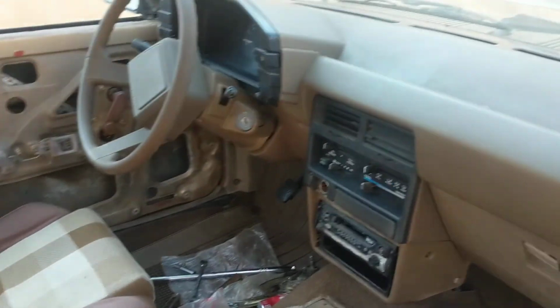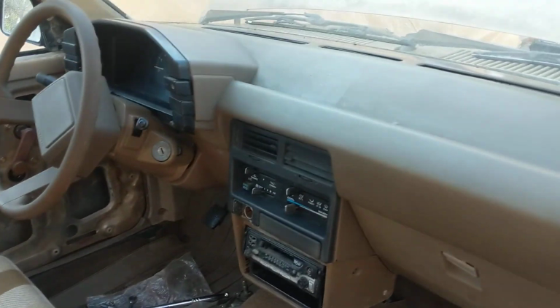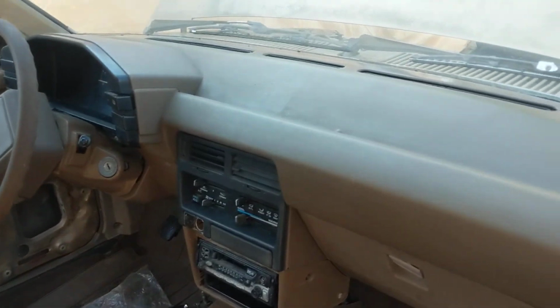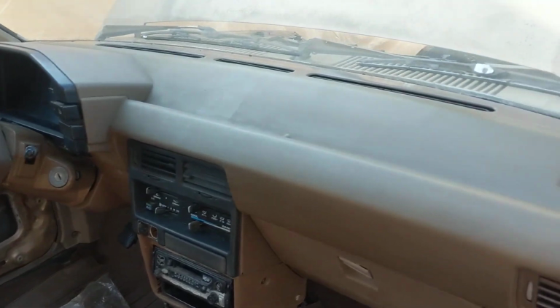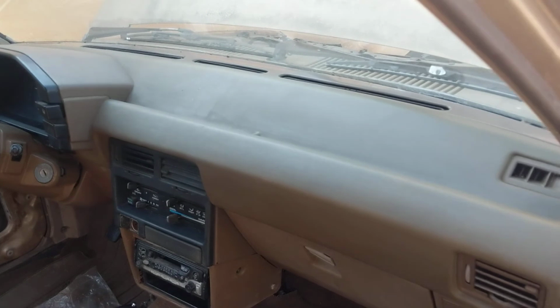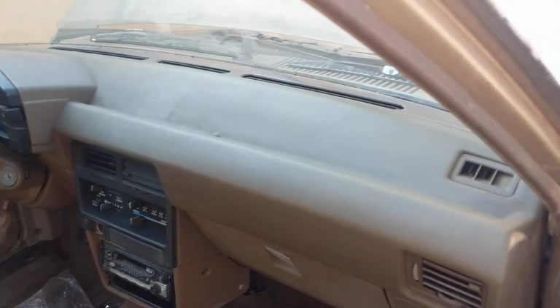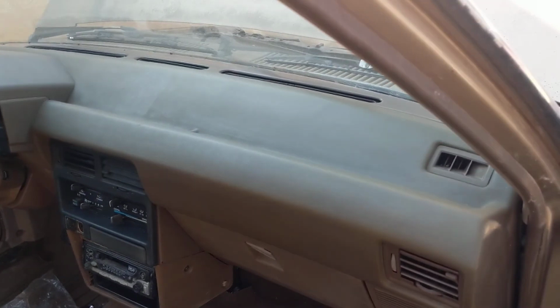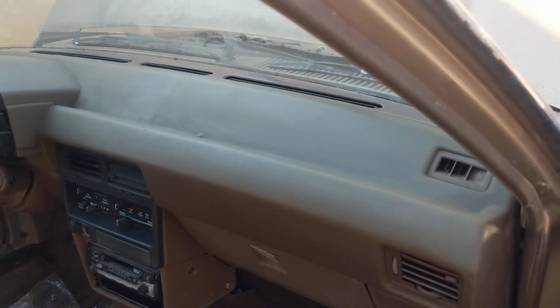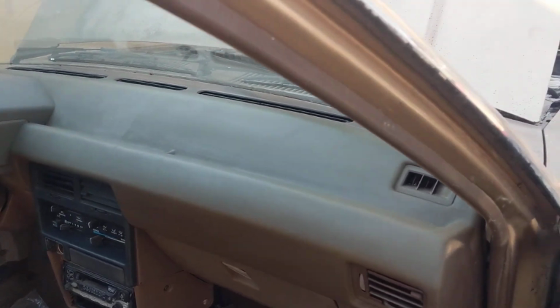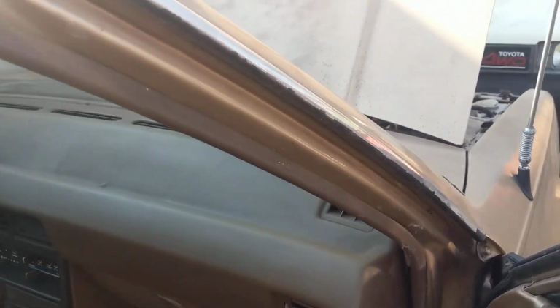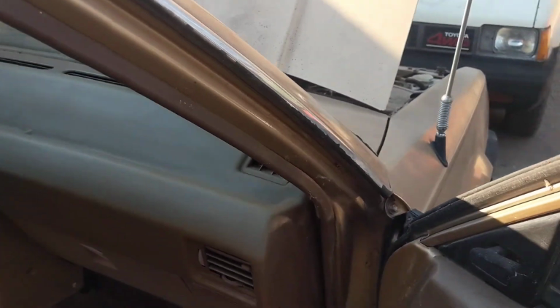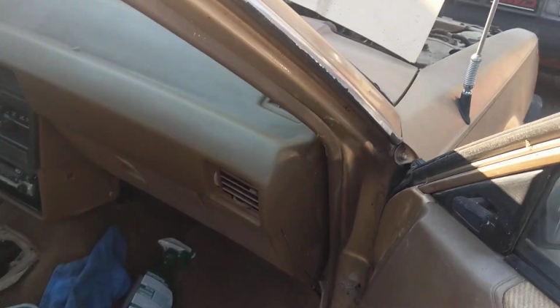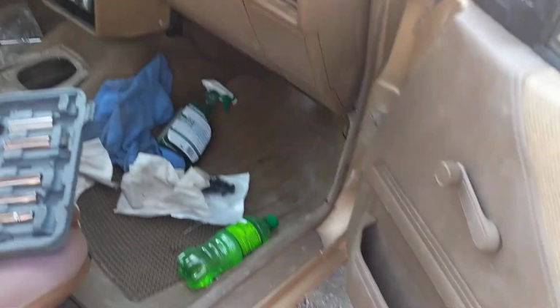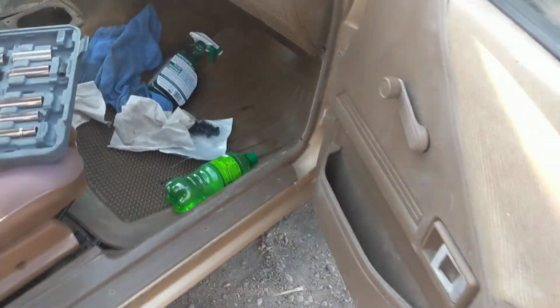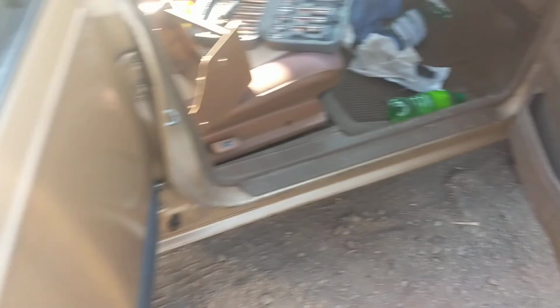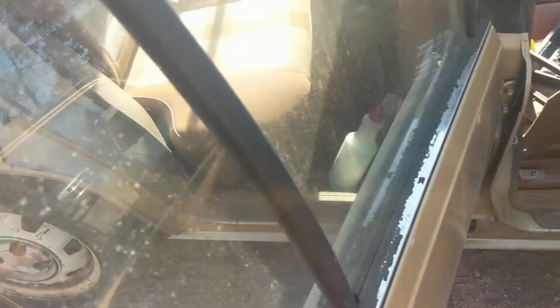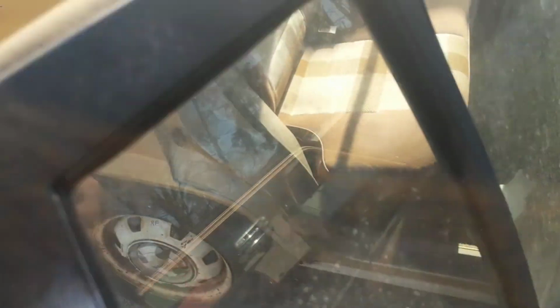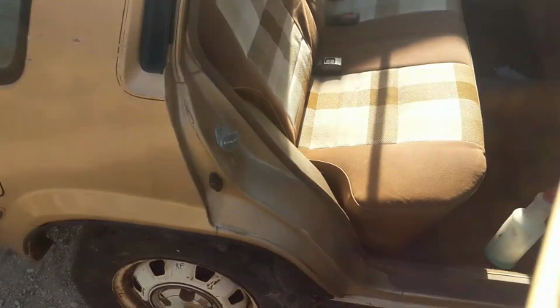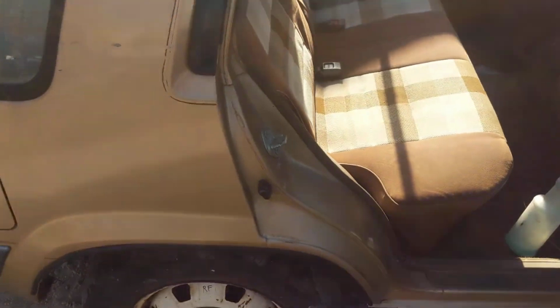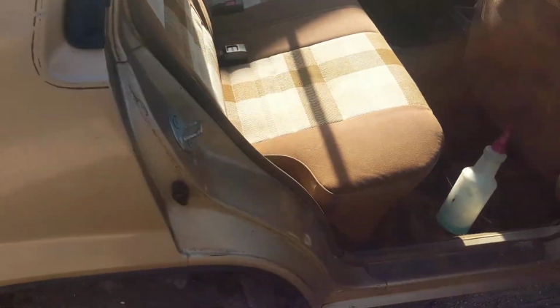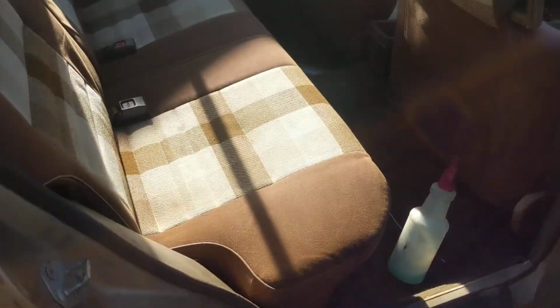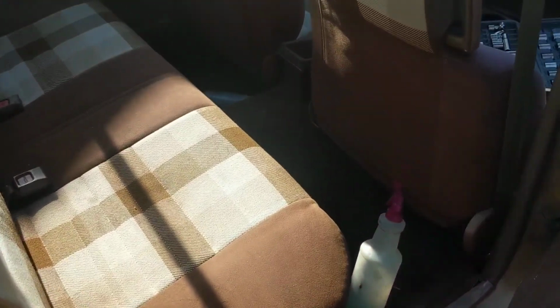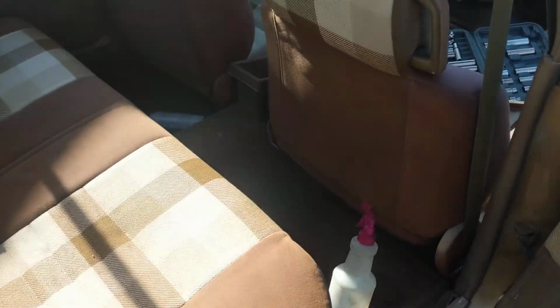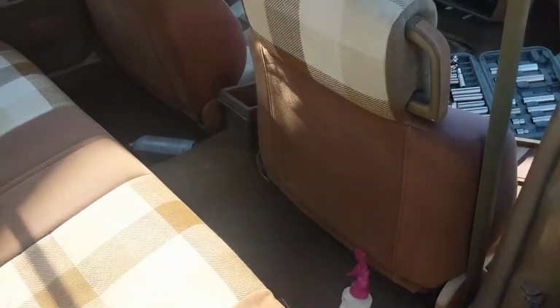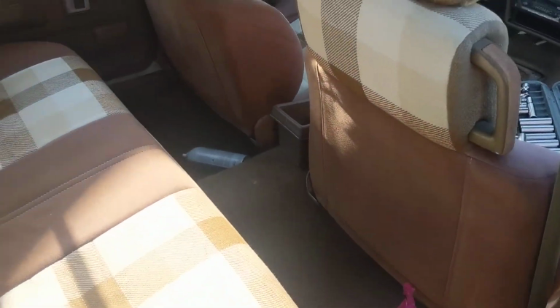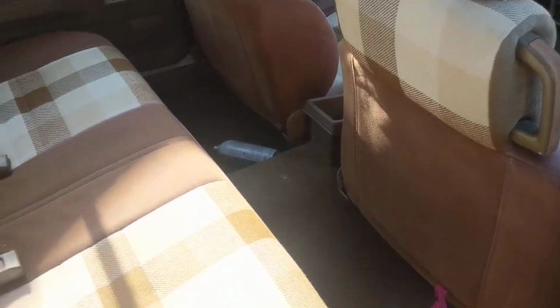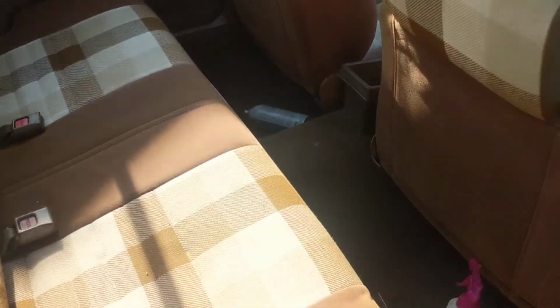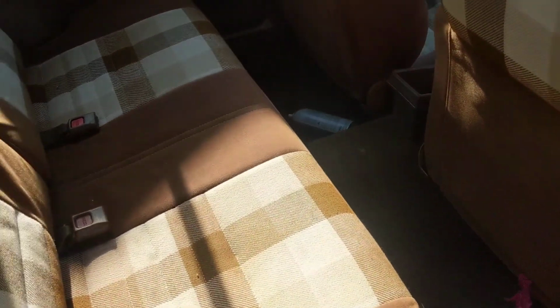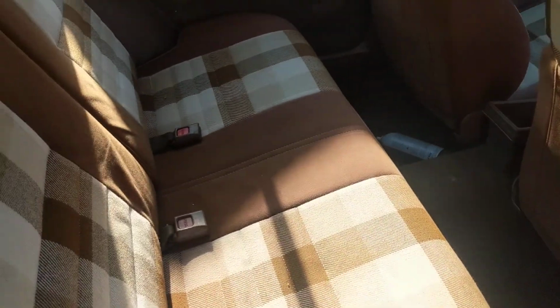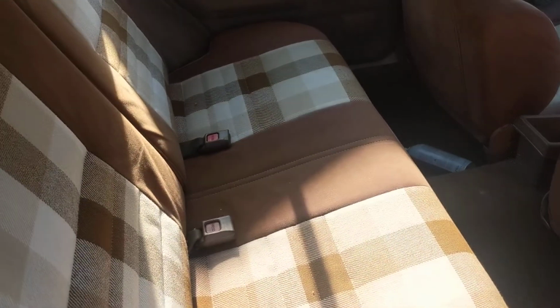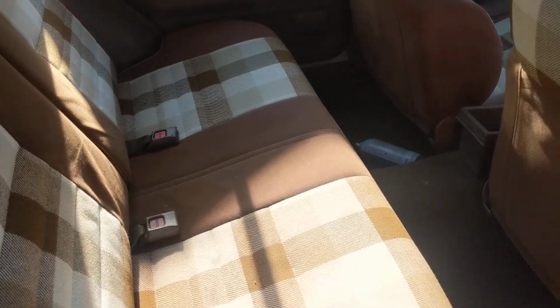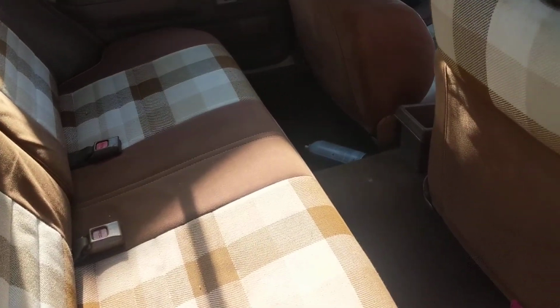Got the dashboard cleaned up a little bit. I'm going to try to get it a little bit cleaner soon. Cleaned up the carpet a little more. I haven't really done anything else super crazy, I don't think.